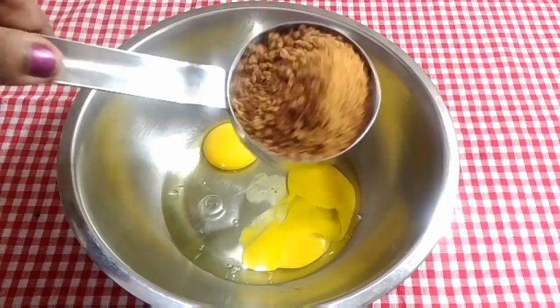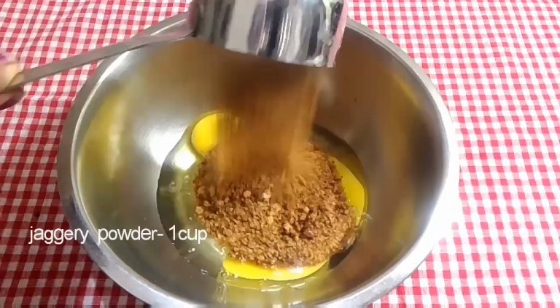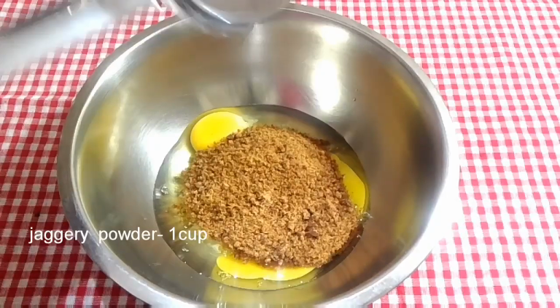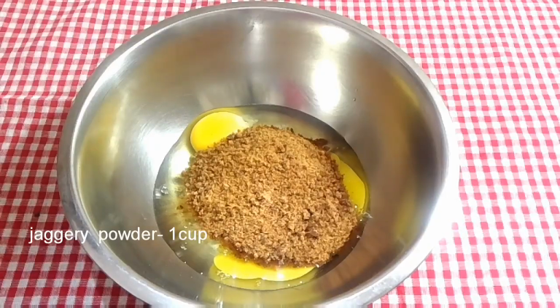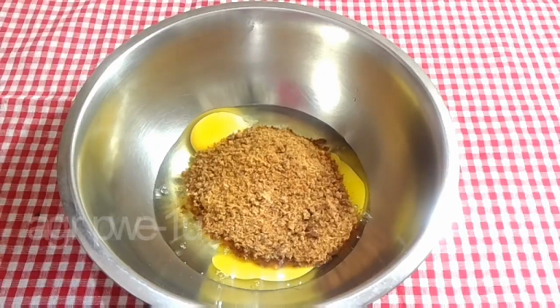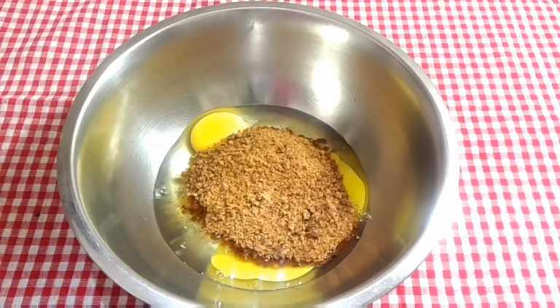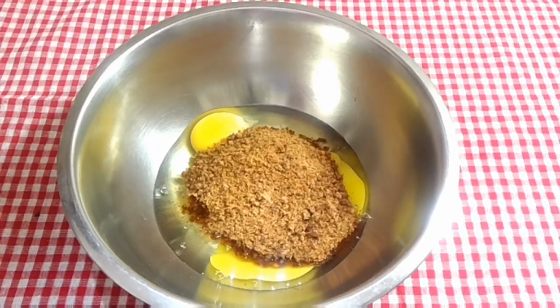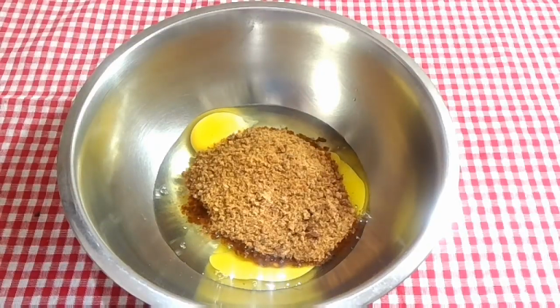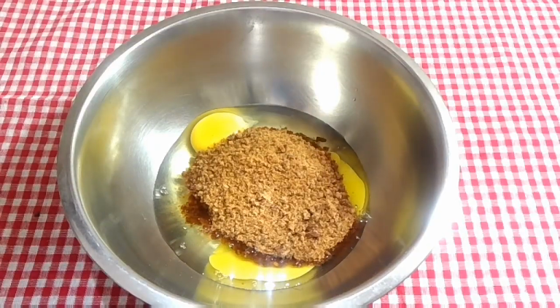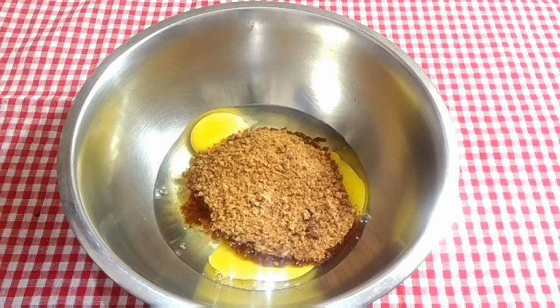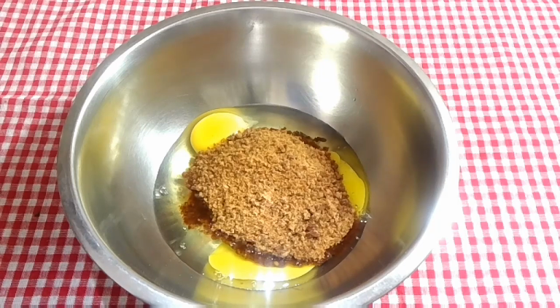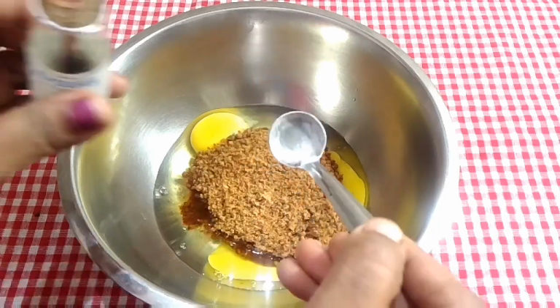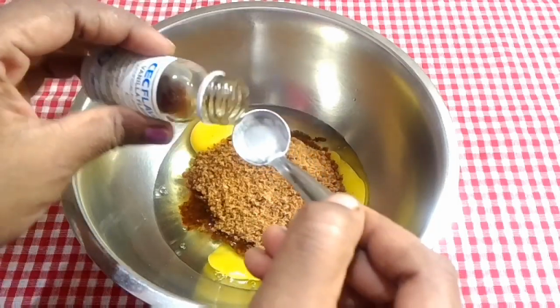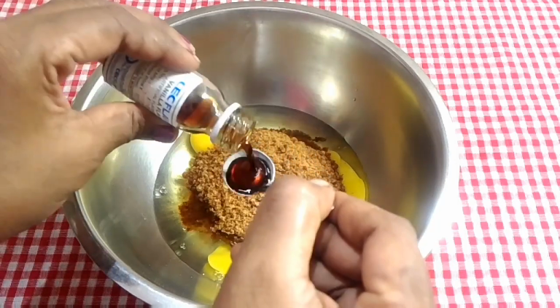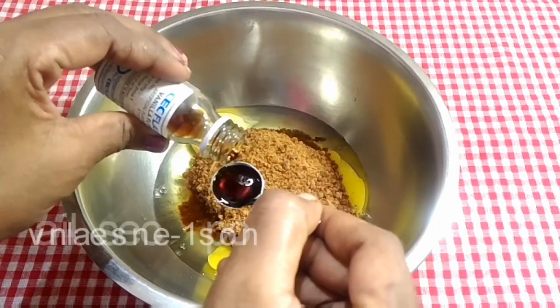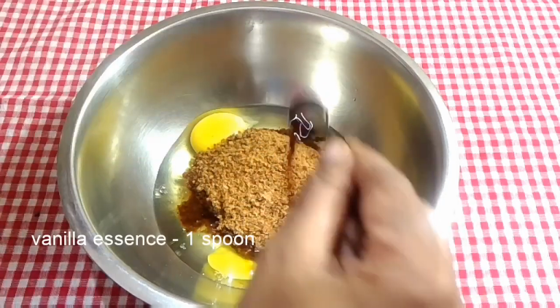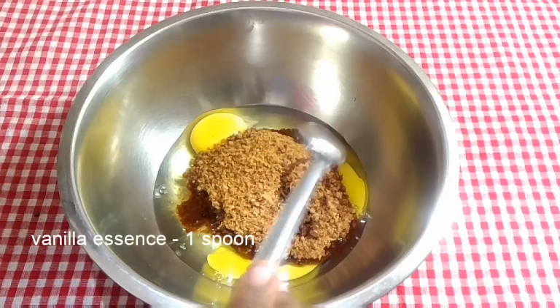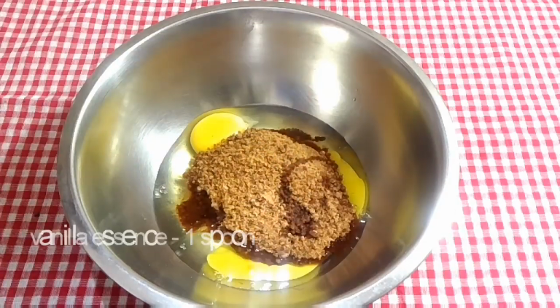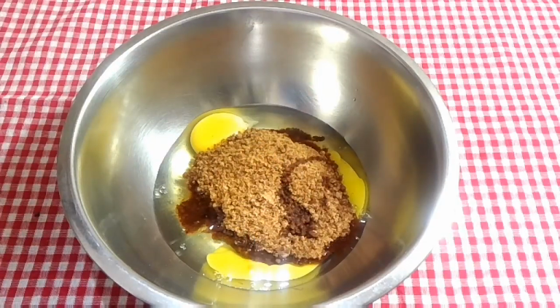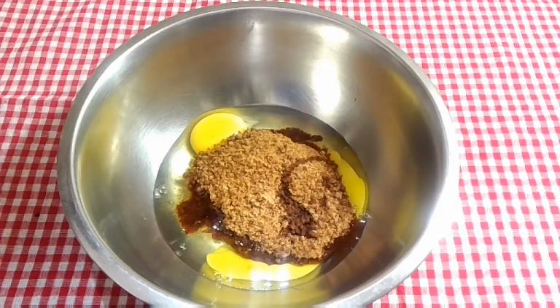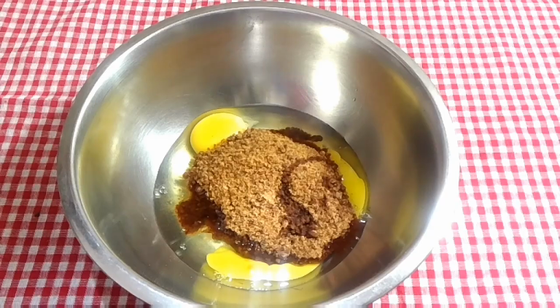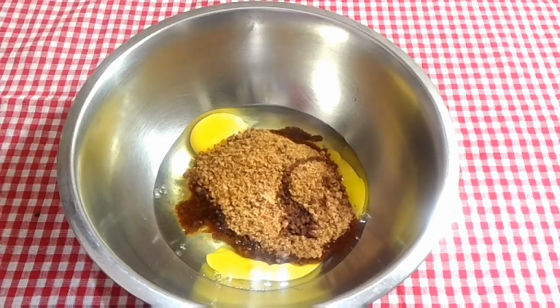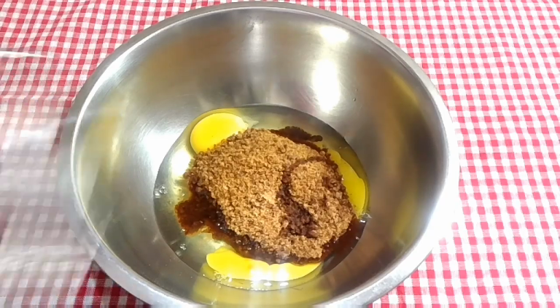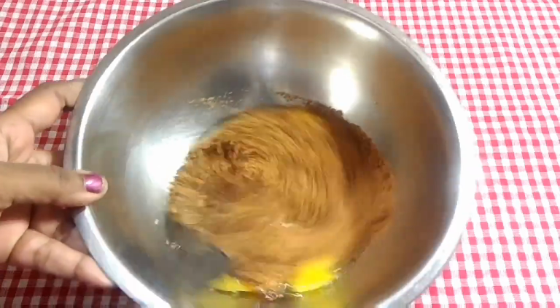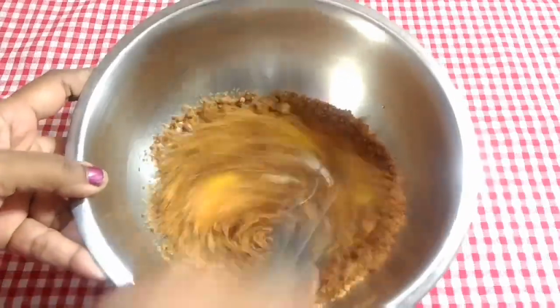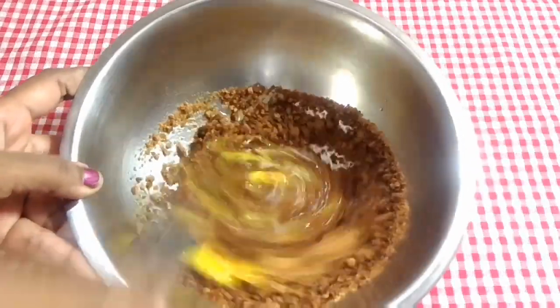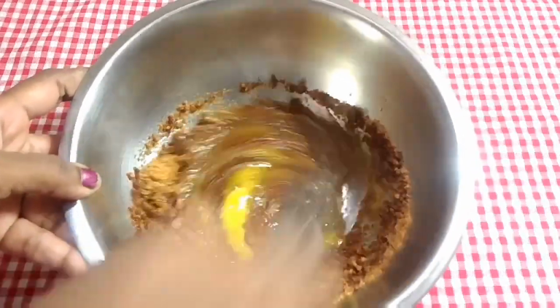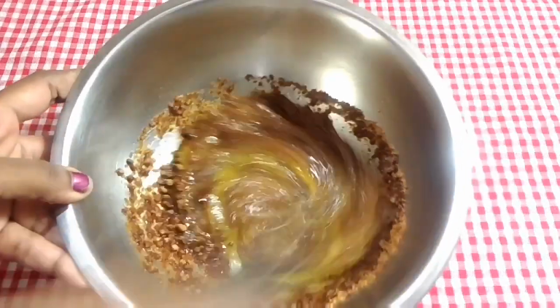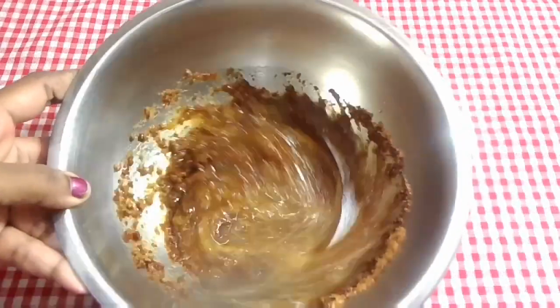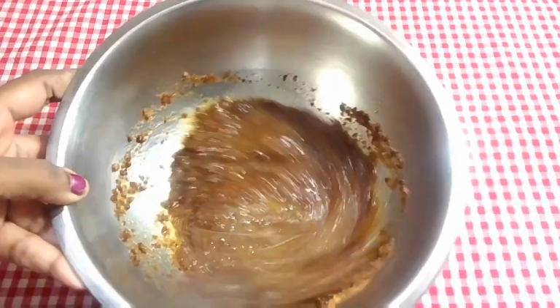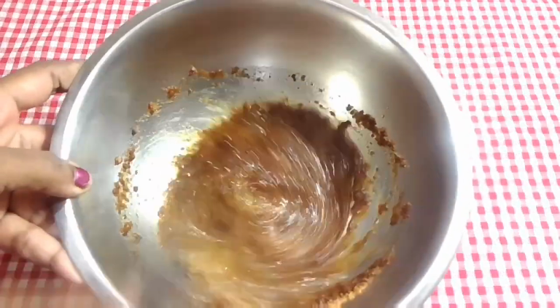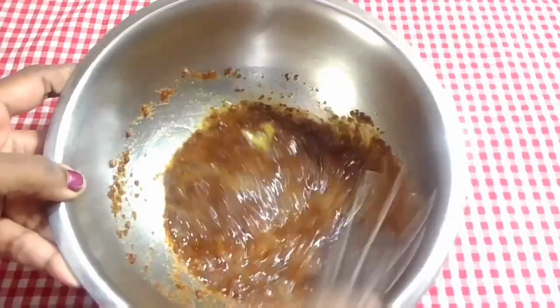I will add 1 cup of organic sugar. We can add a lot of sugar. 1 spoon of vanilla essence.